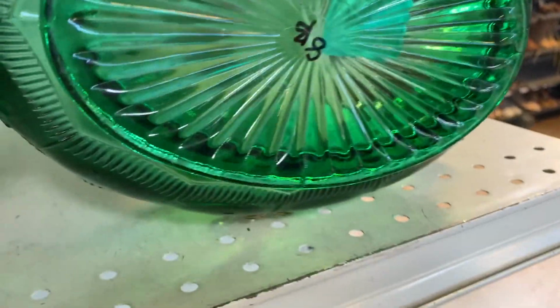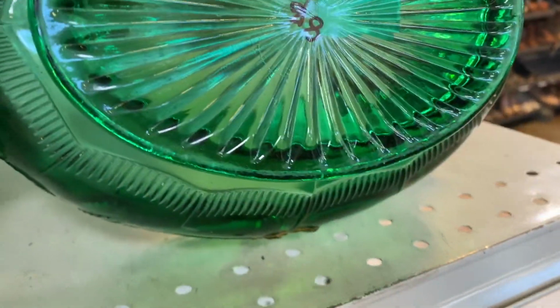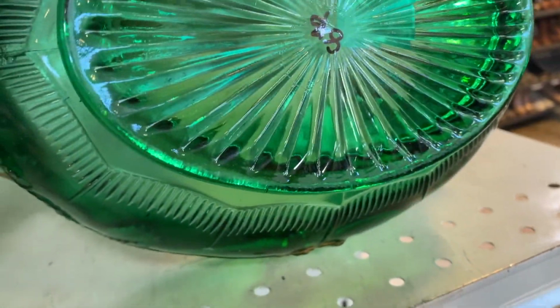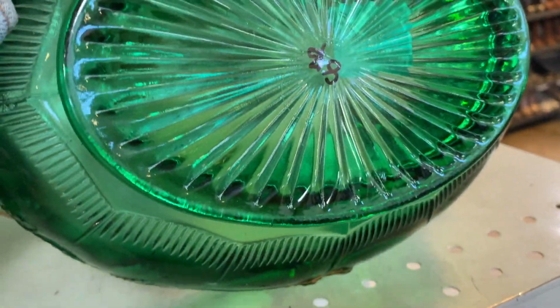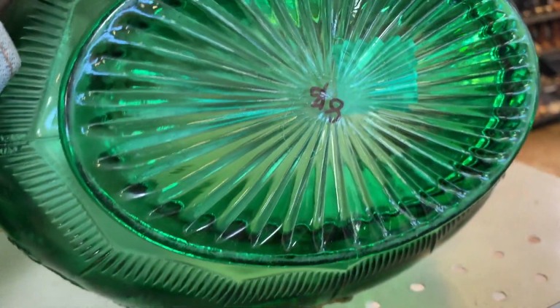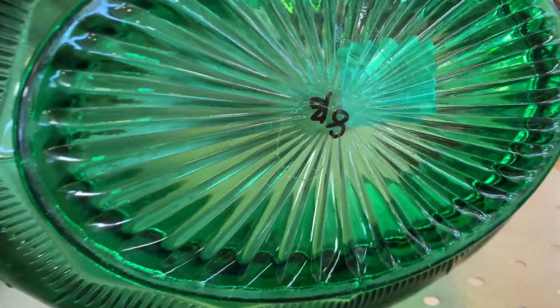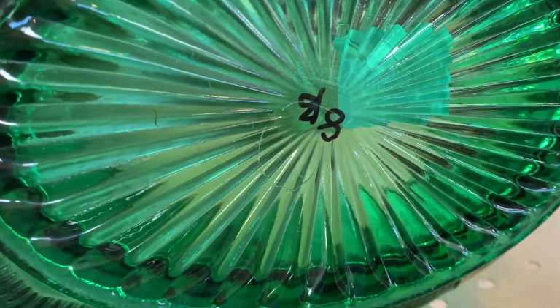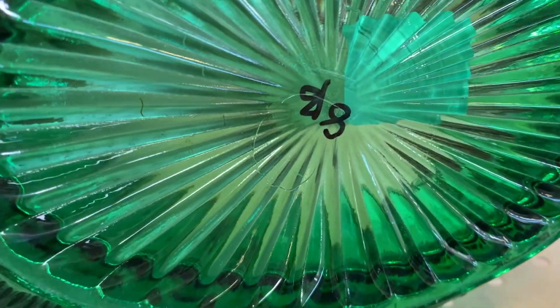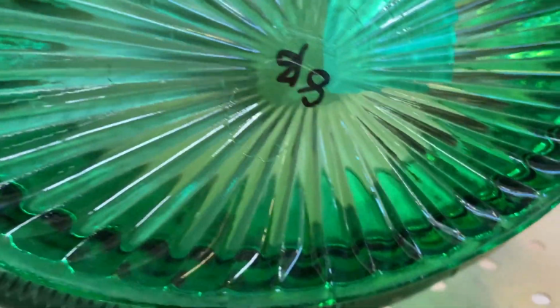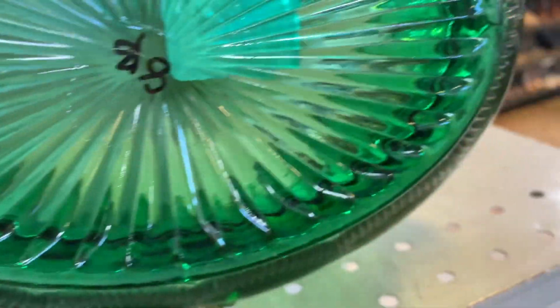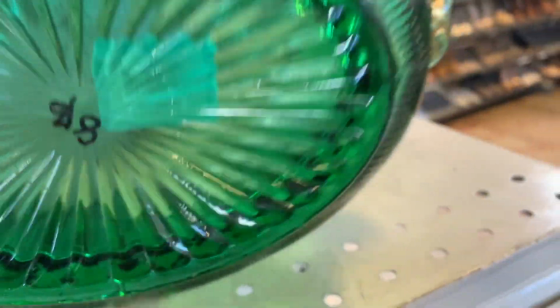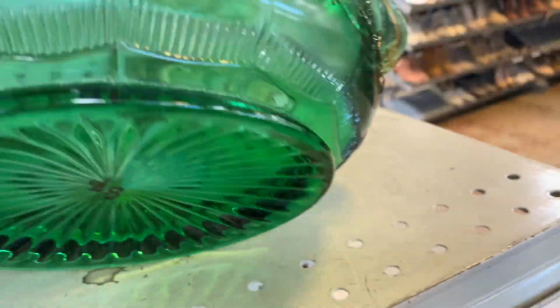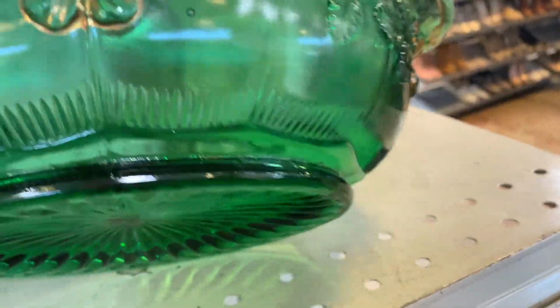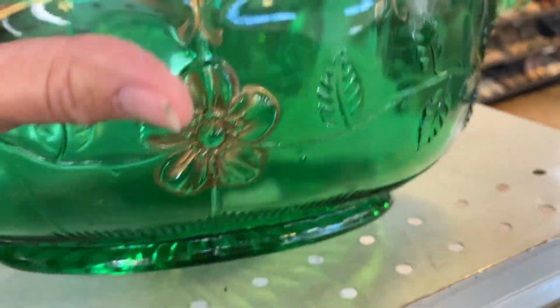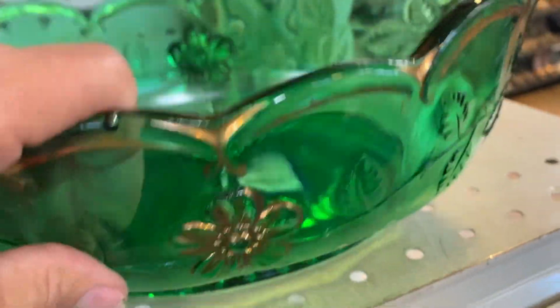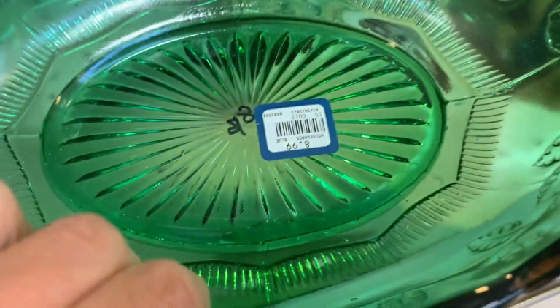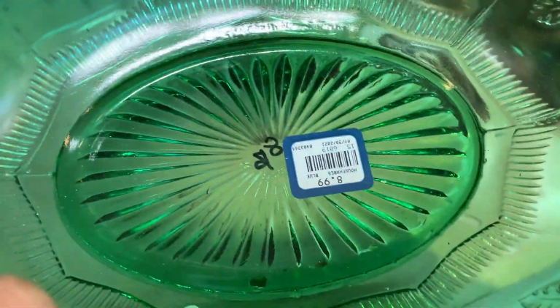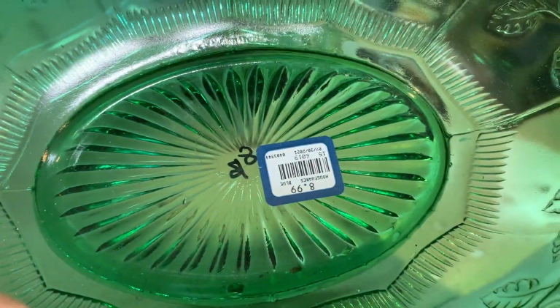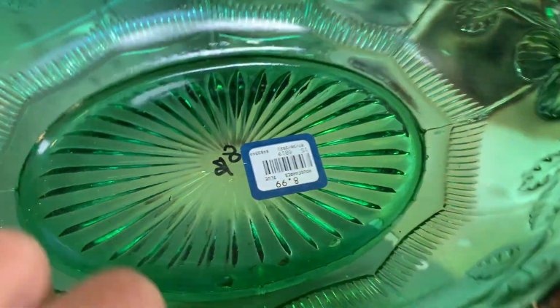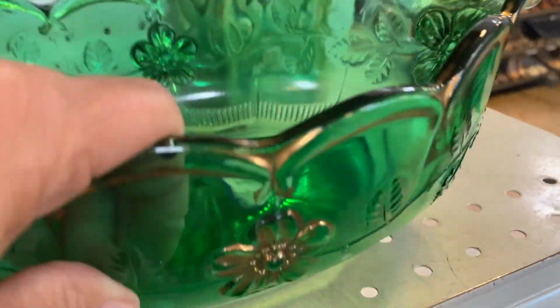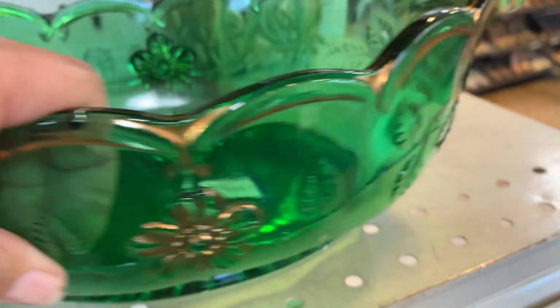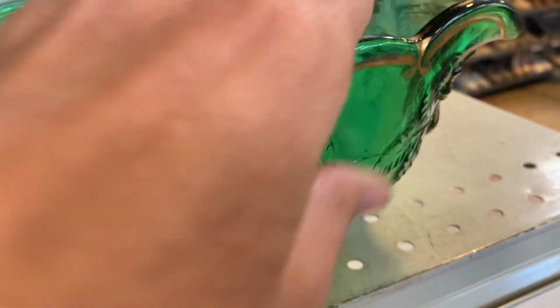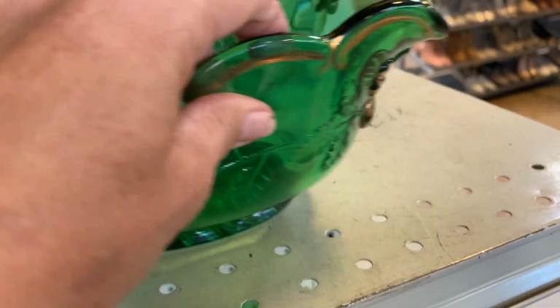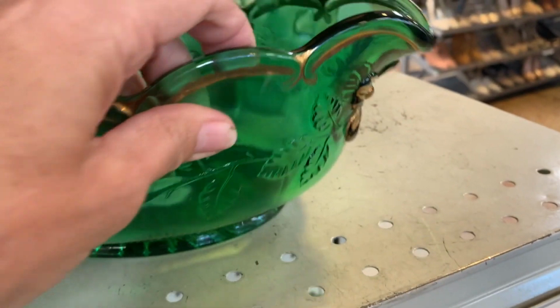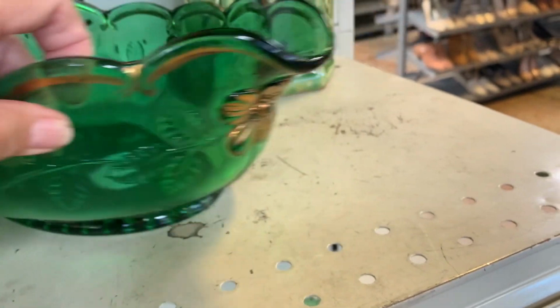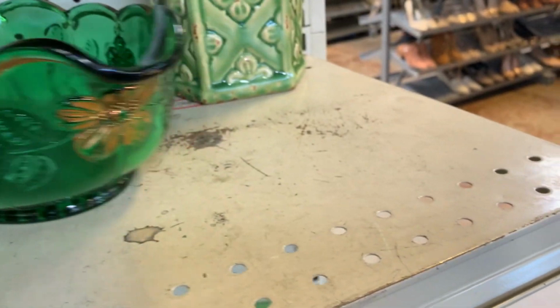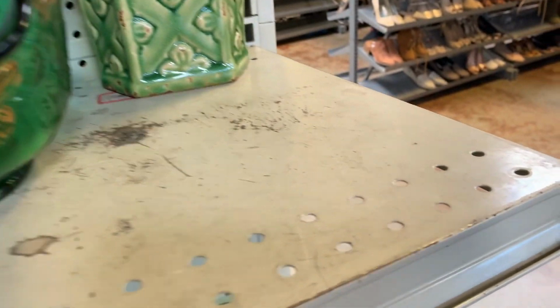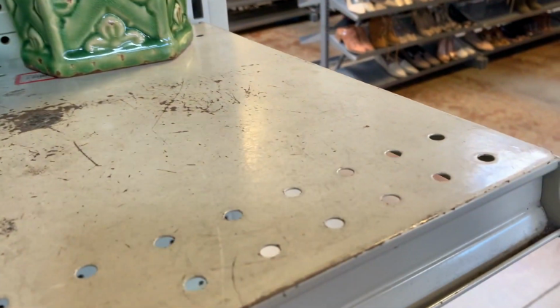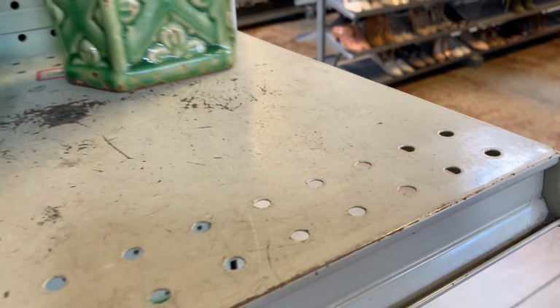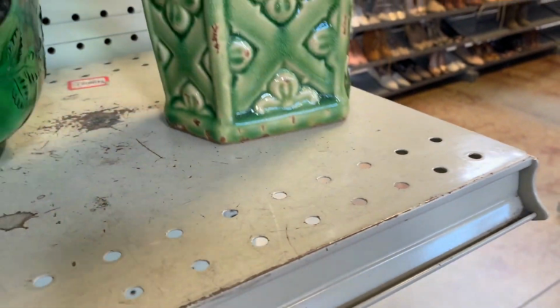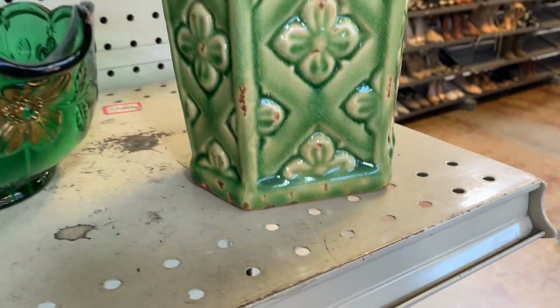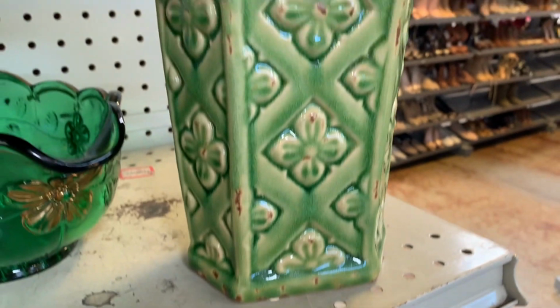It was $8.99, and I just left it there because, even if it was vintage, it wouldn't sell for very much. It would be a bear to ship and I wouldn't have any use for it.